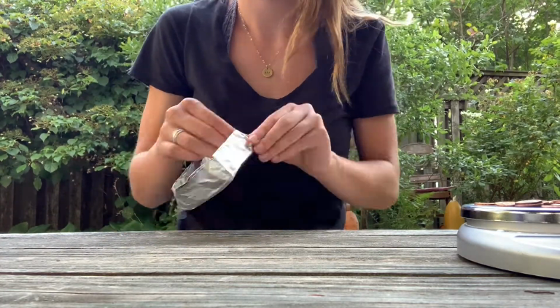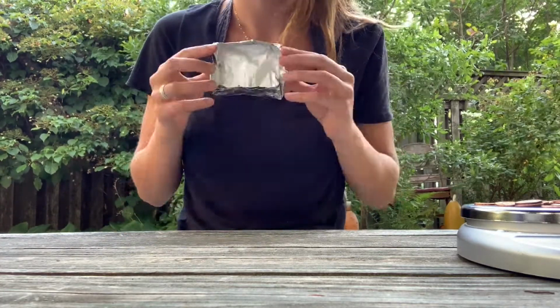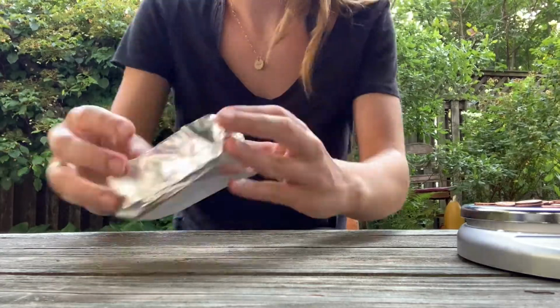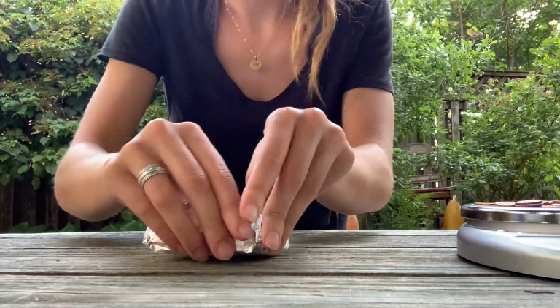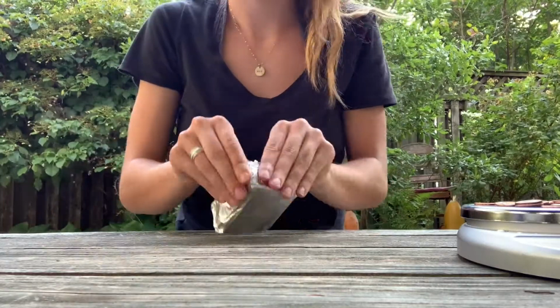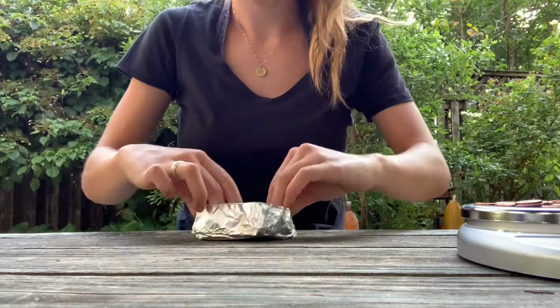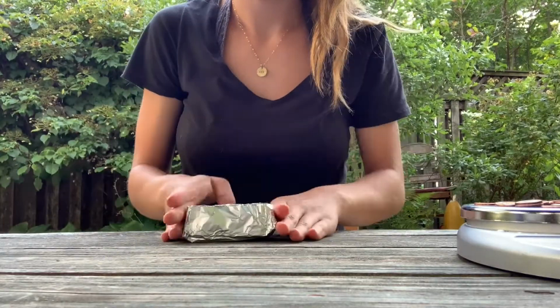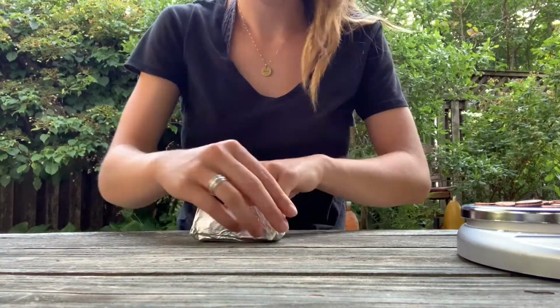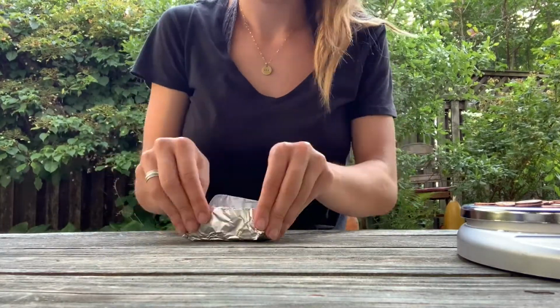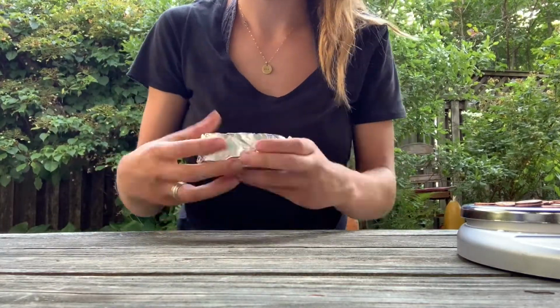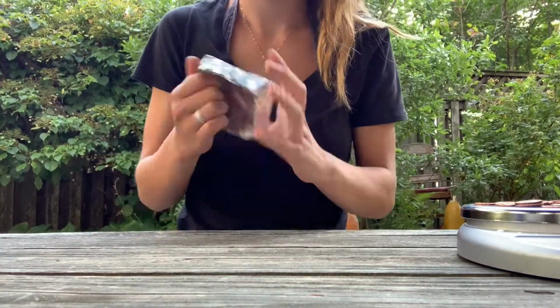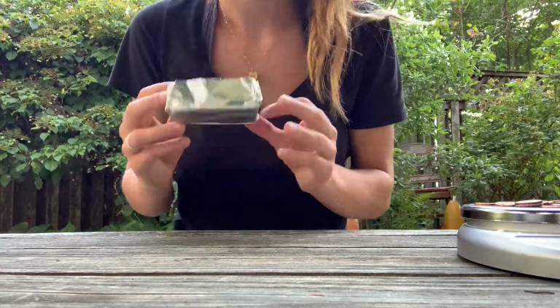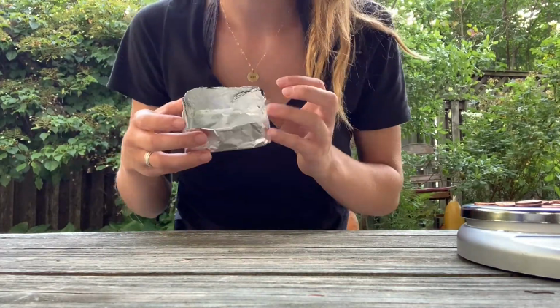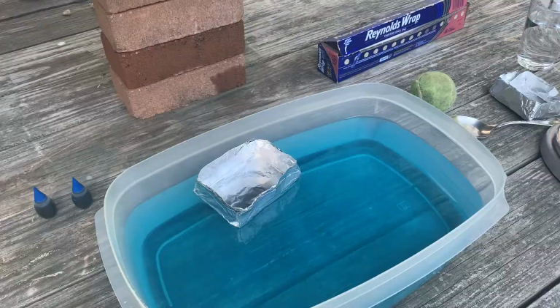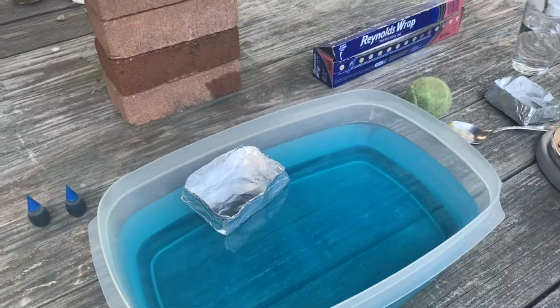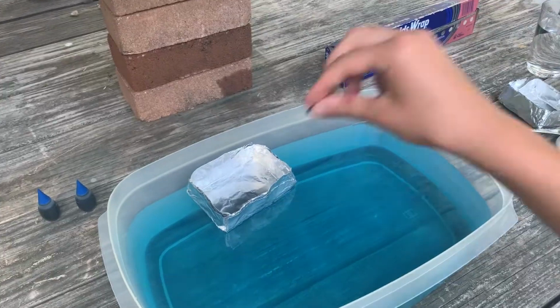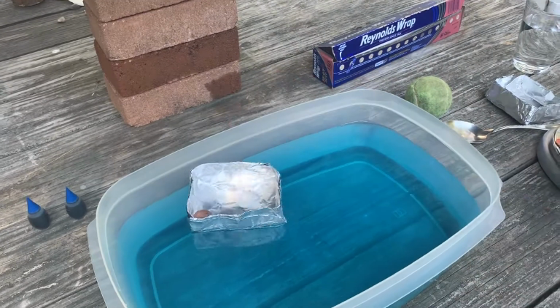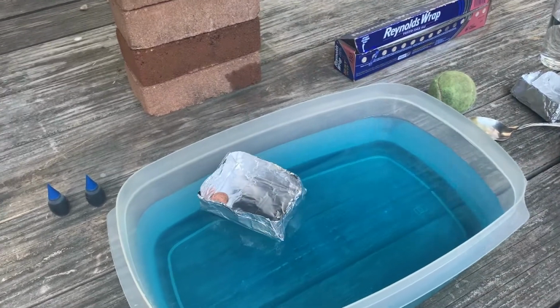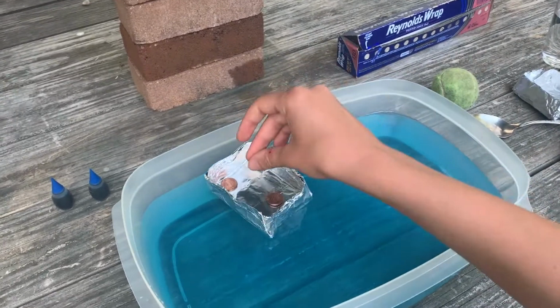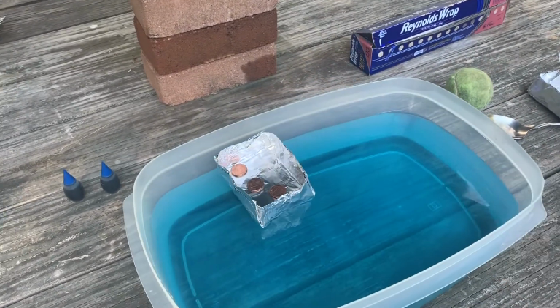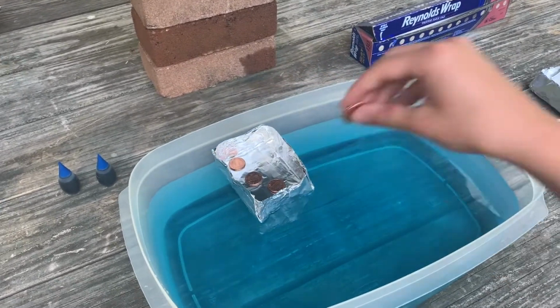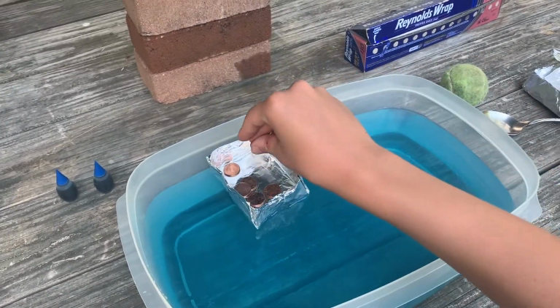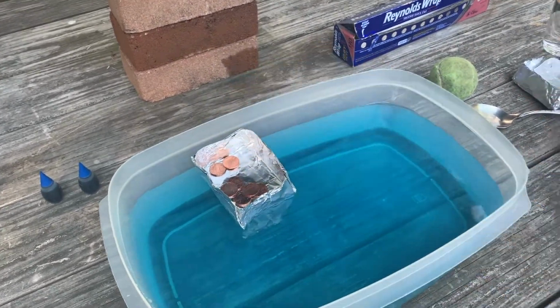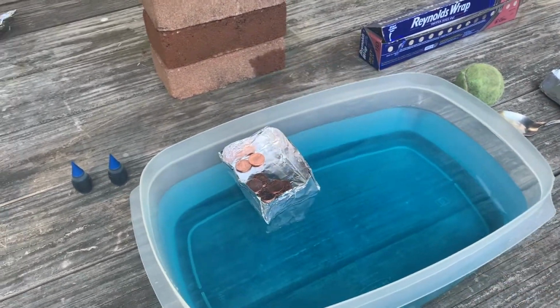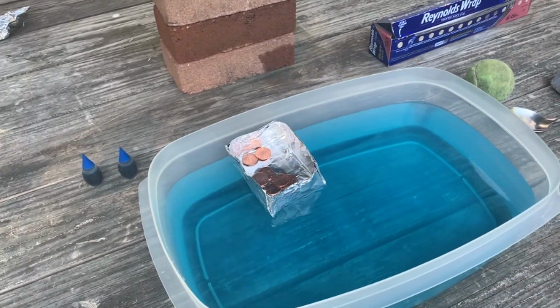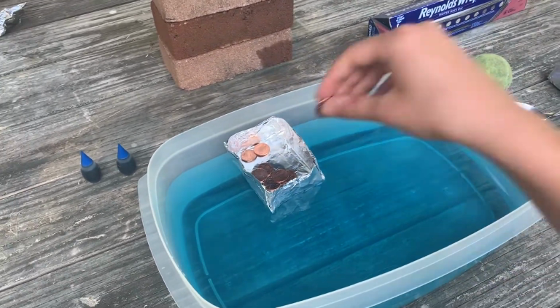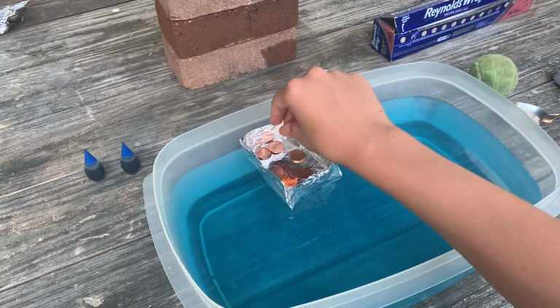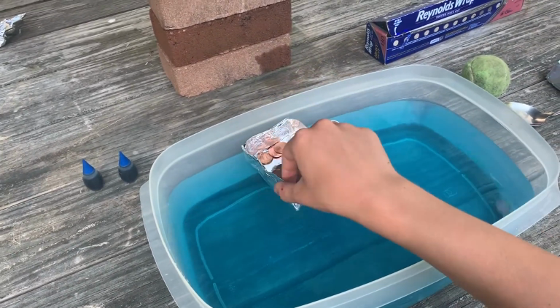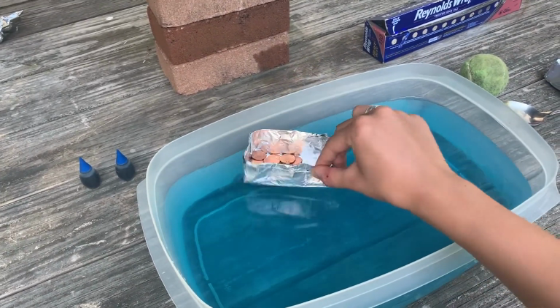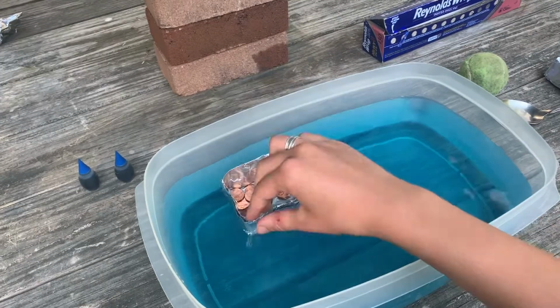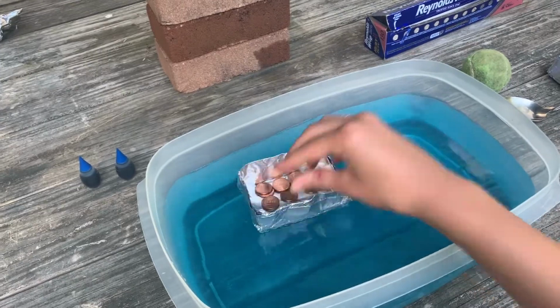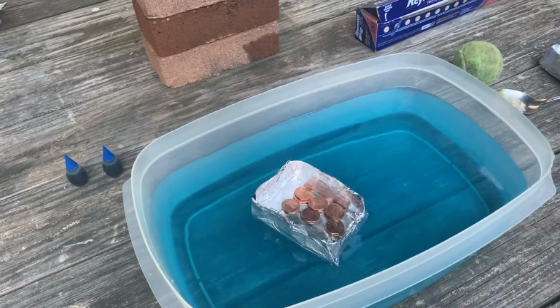Once you finish that, do some adjusting, and voila — a boat. Now add your pennies, or cargo. I ended up adding 15 pennies to start with, which you can't see here, but trust me, I did.